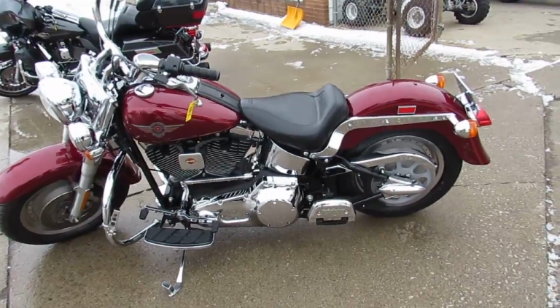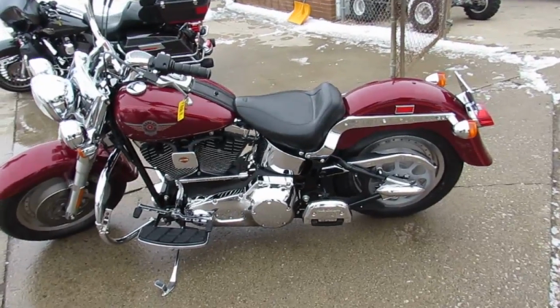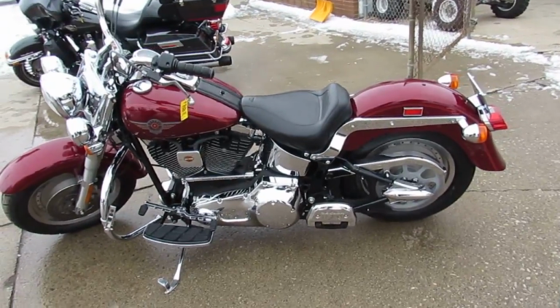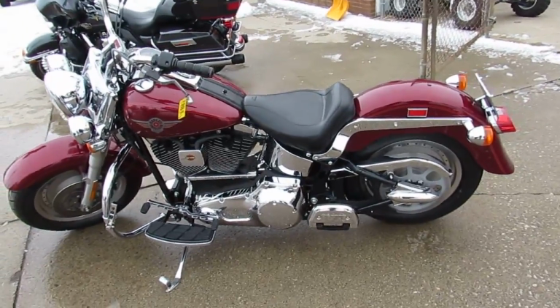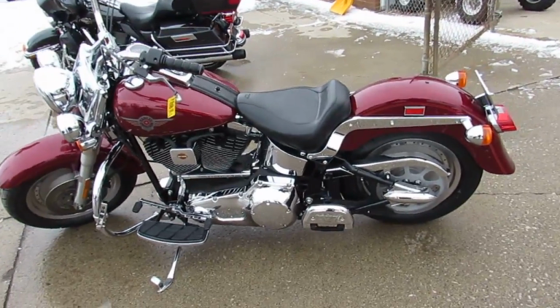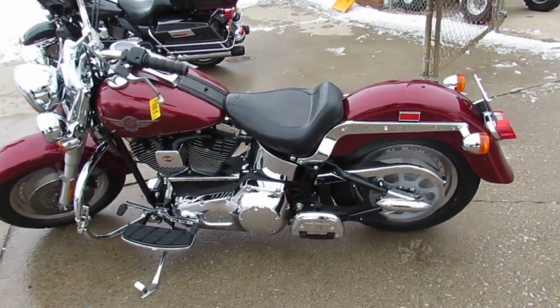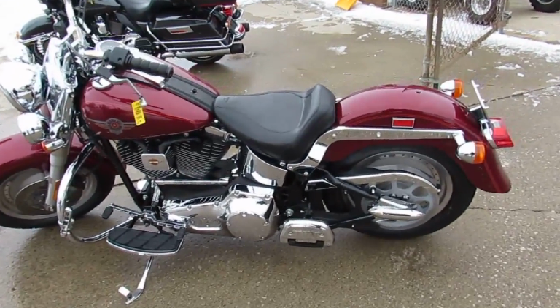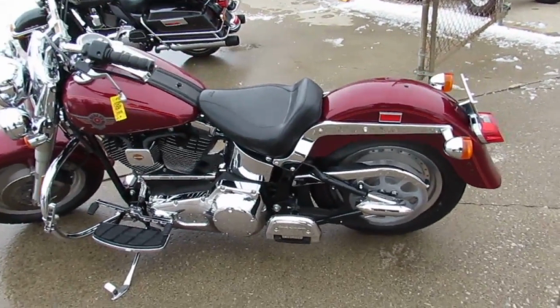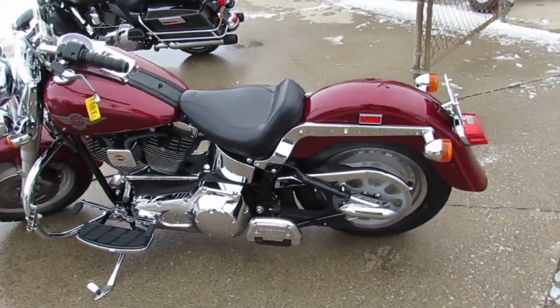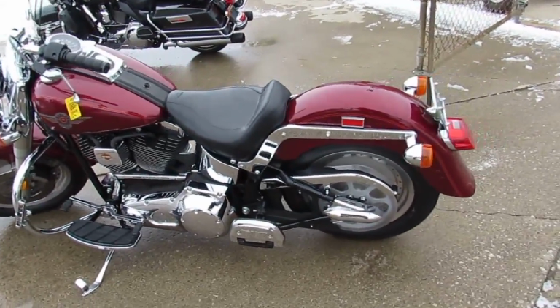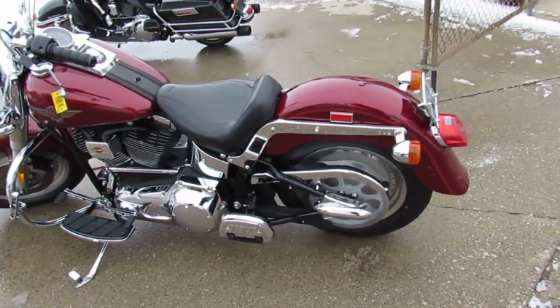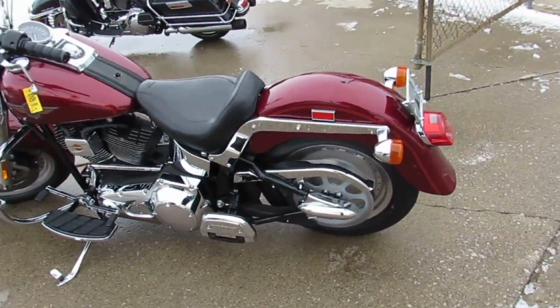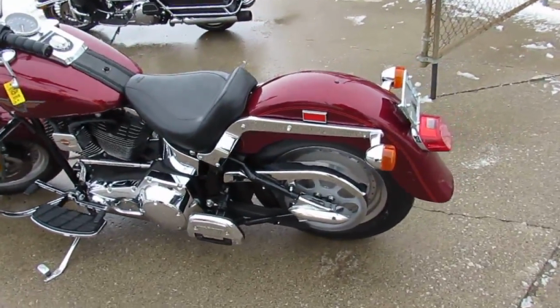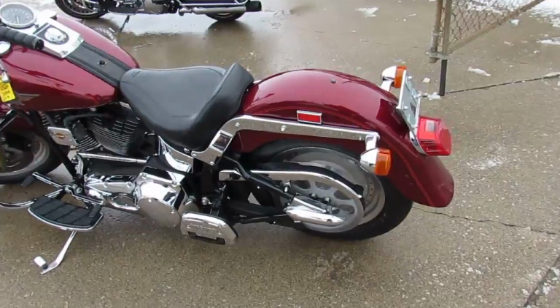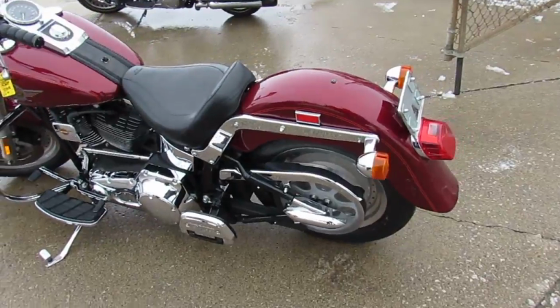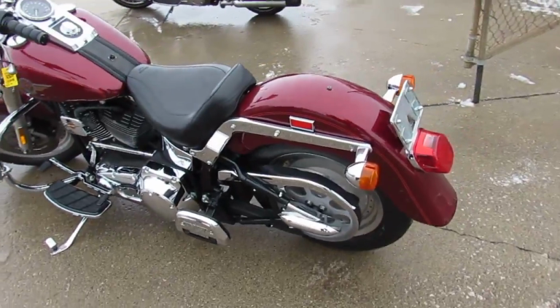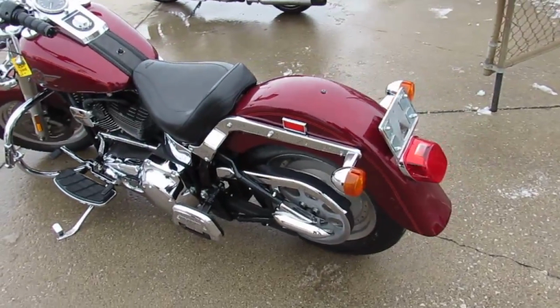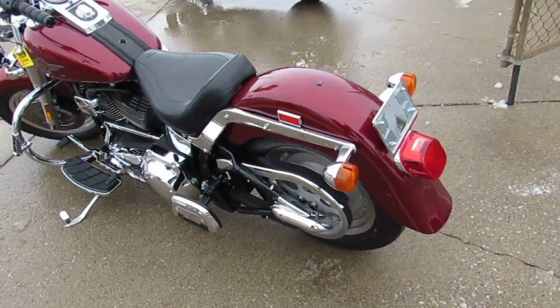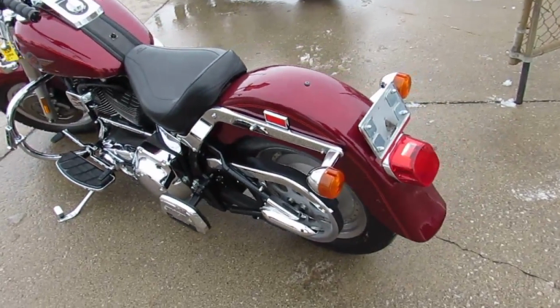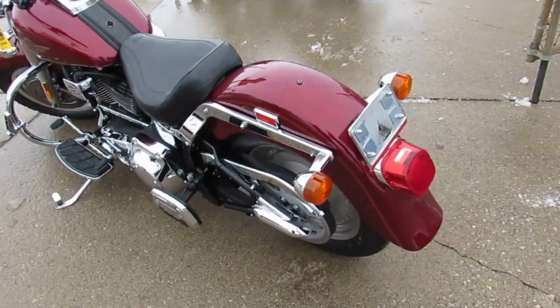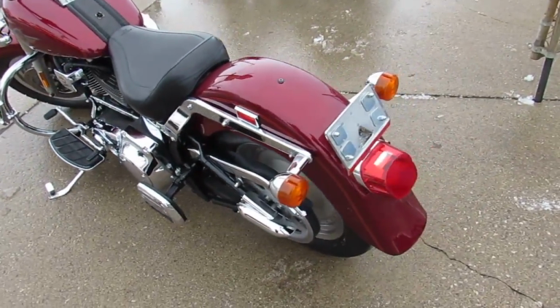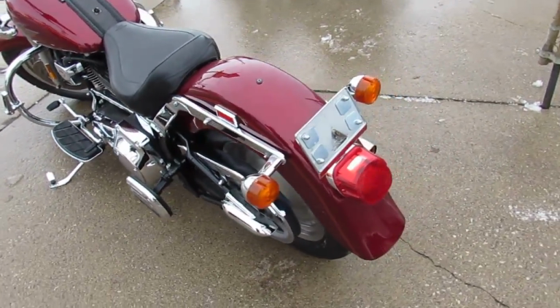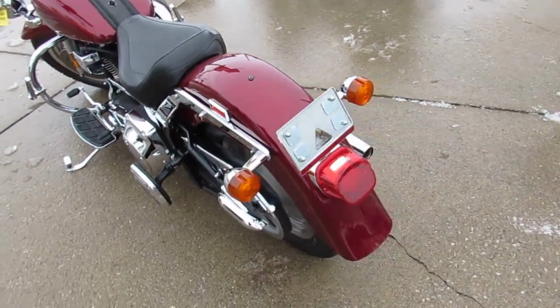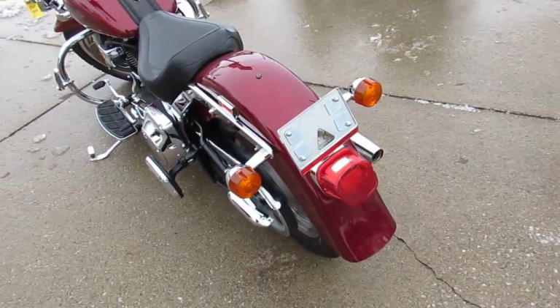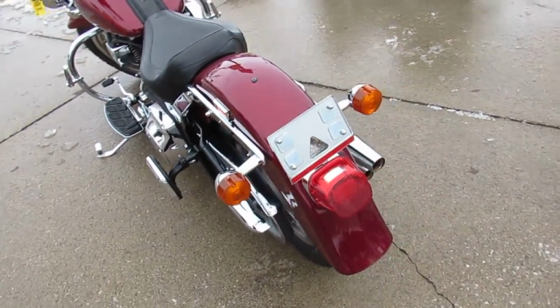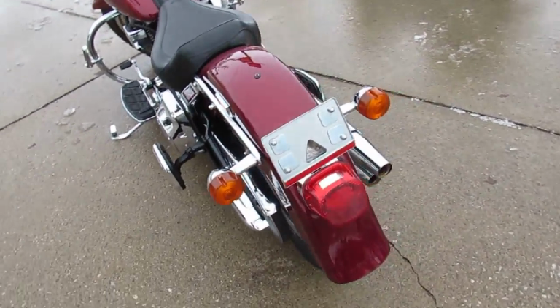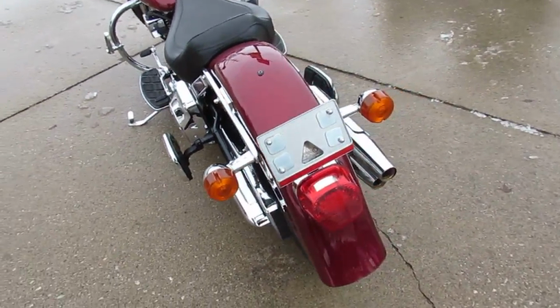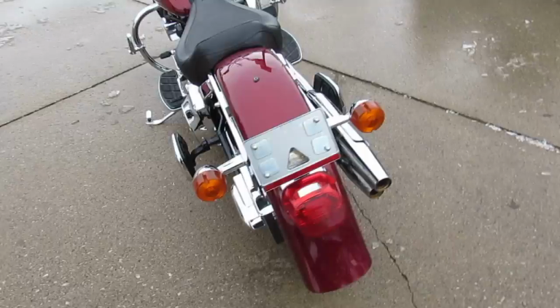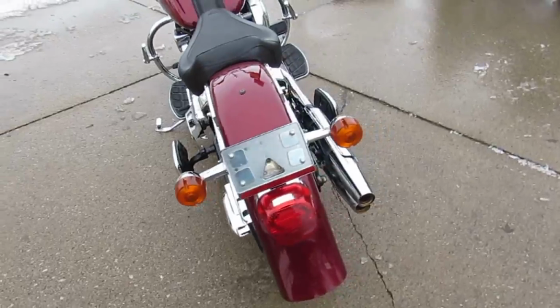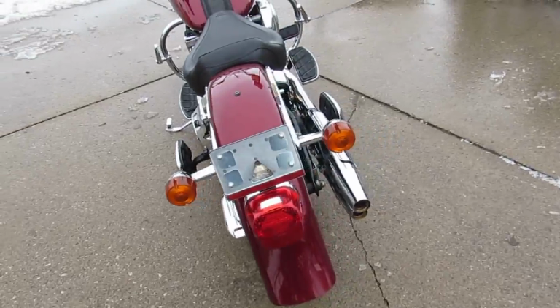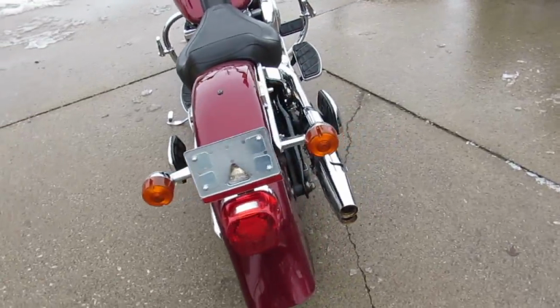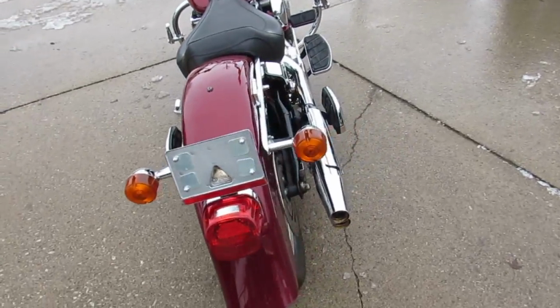Hey guys, check this one out here at Approval Powersports. Don't get a lot of them in like this — 2001 Fatboy, only 27,791 miles guys.